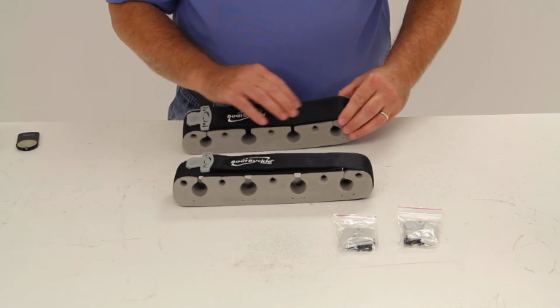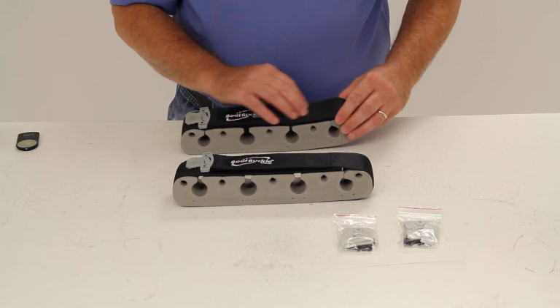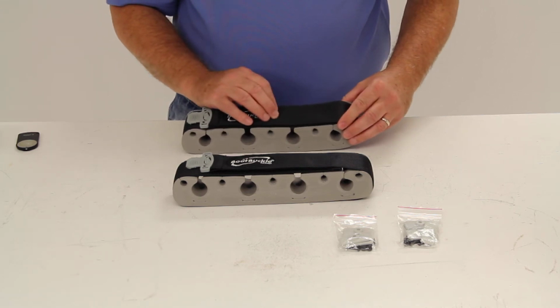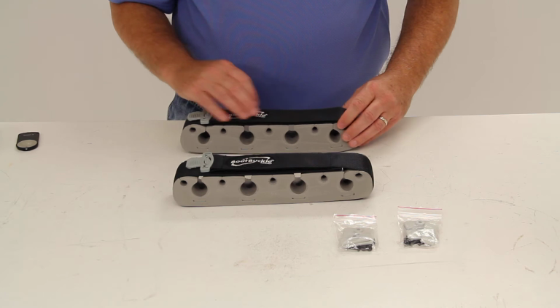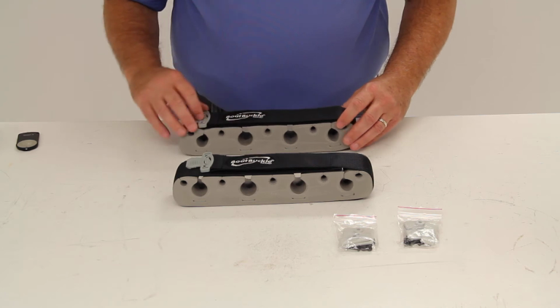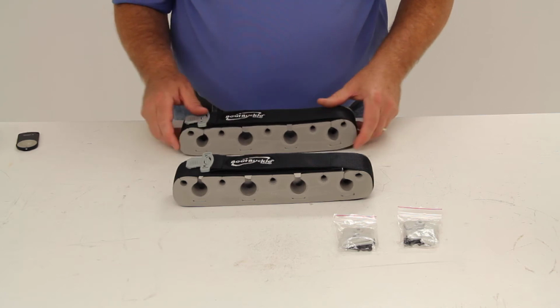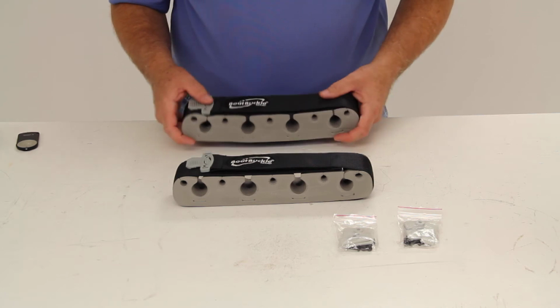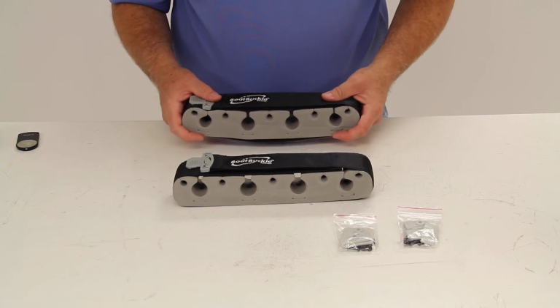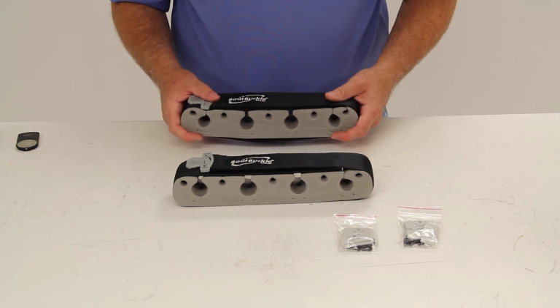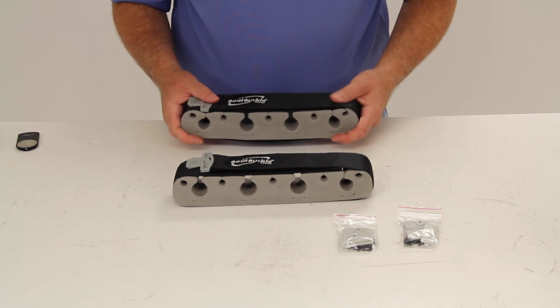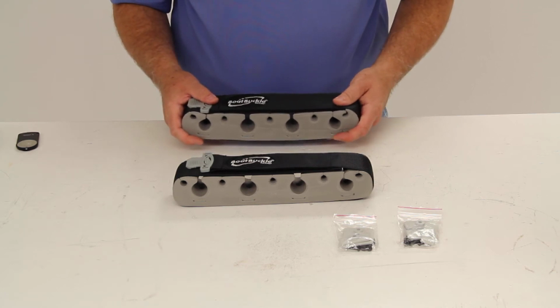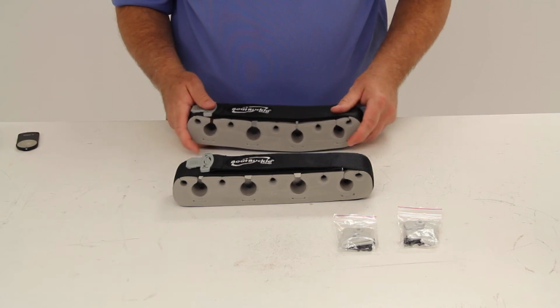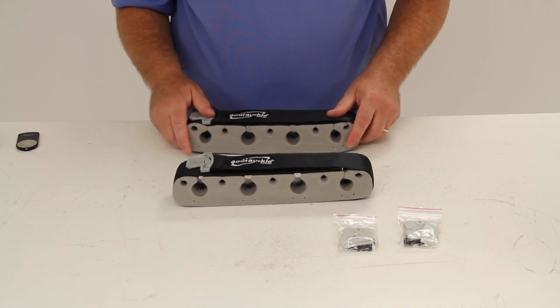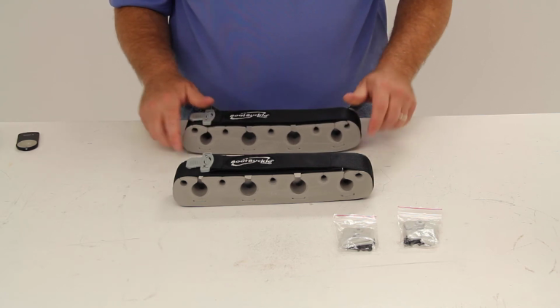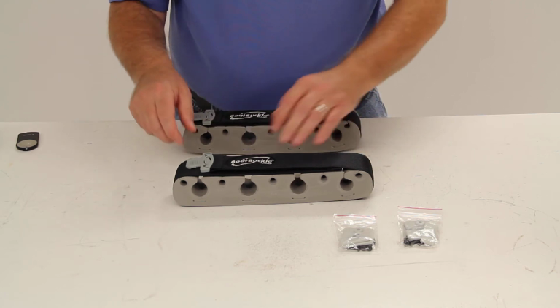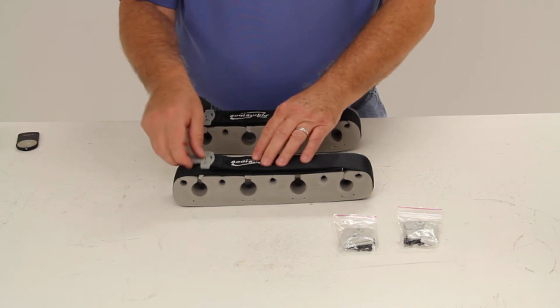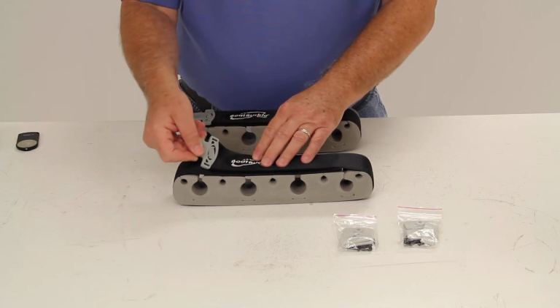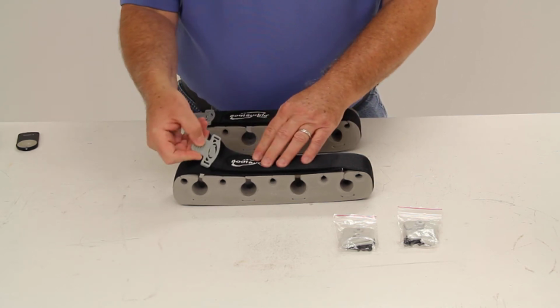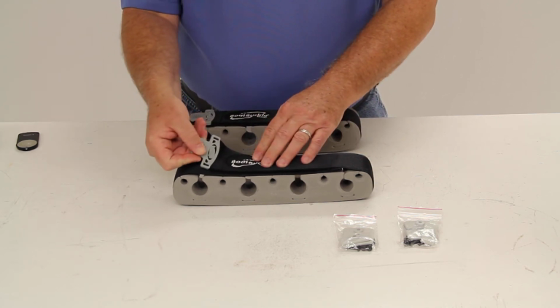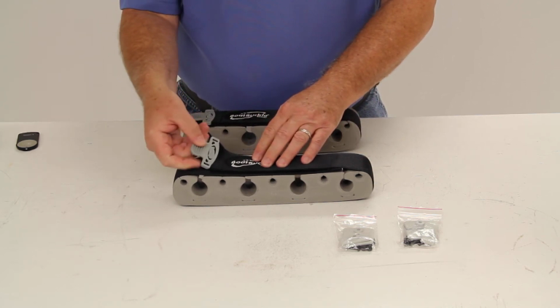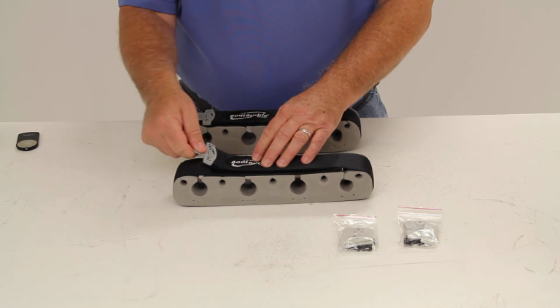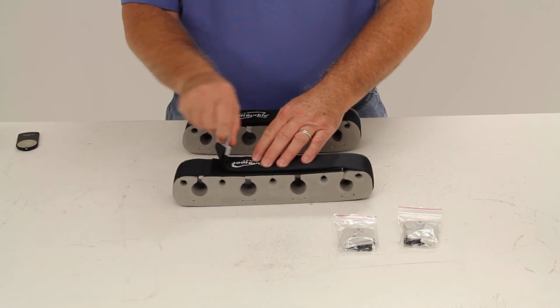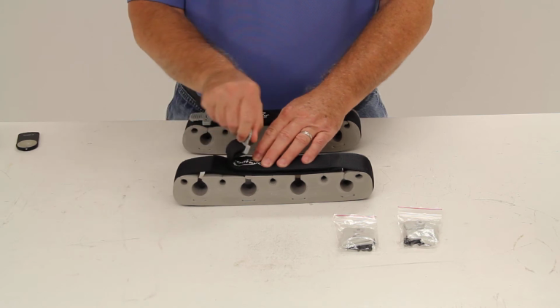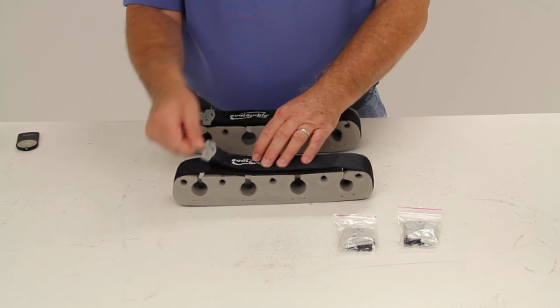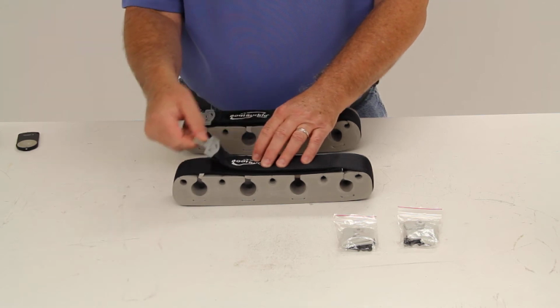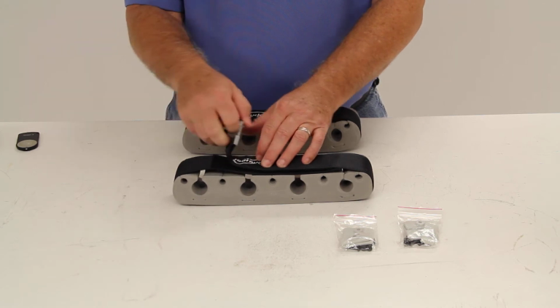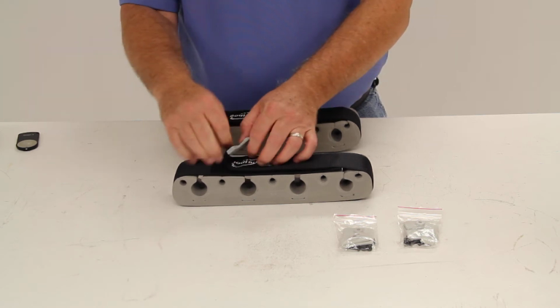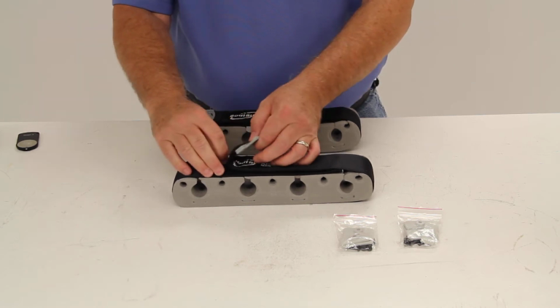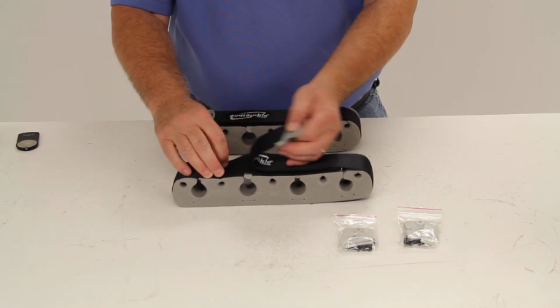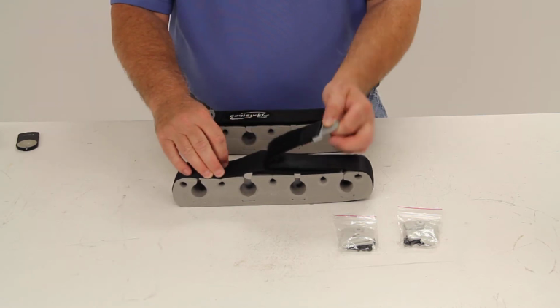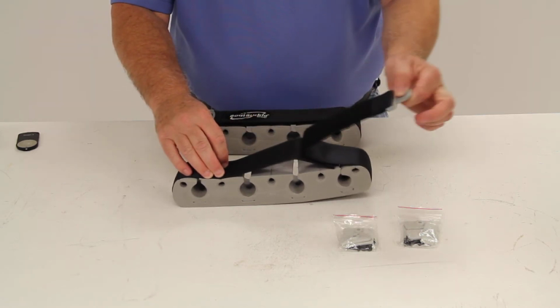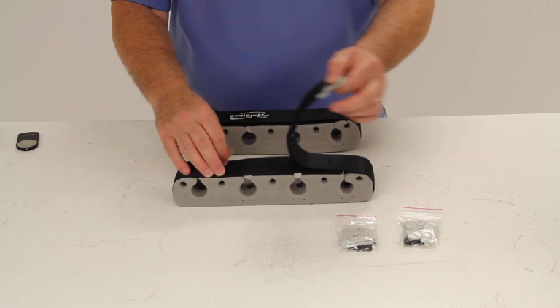The polyester webbing is seat belt quality. It has a SureGrip rubber-coated release handle, which makes it easy to grip and control with one hand.